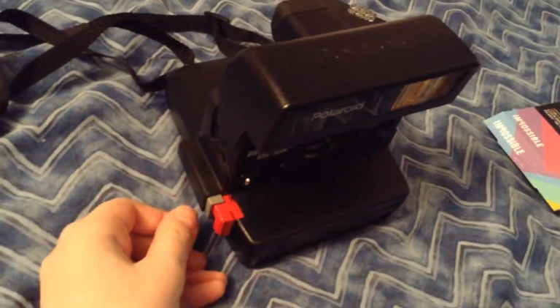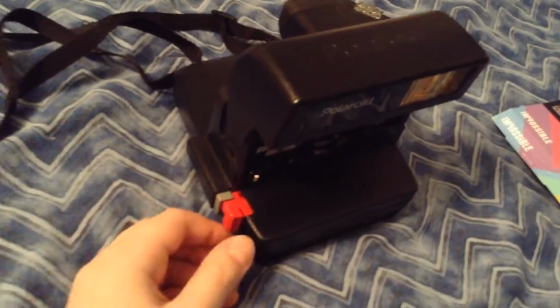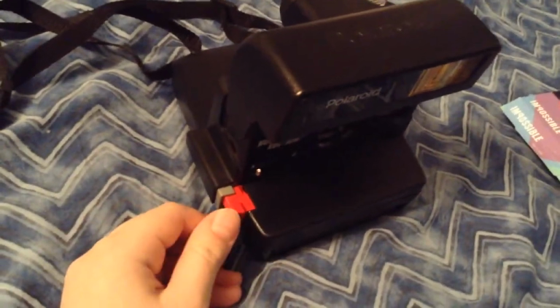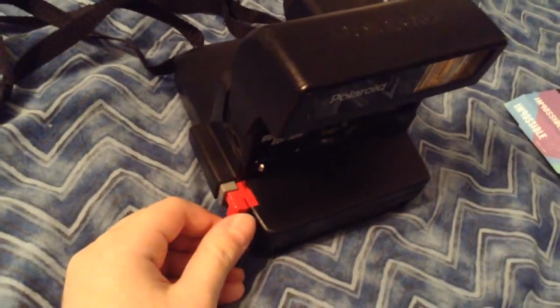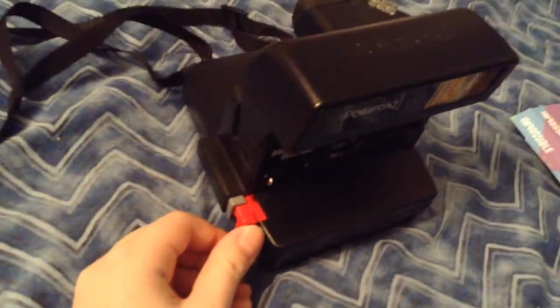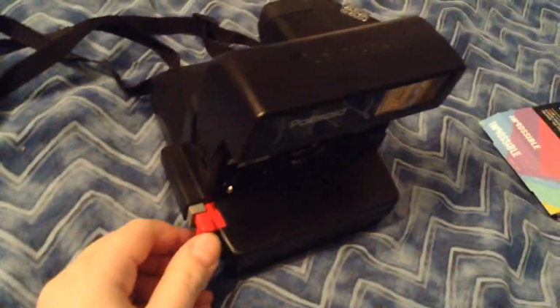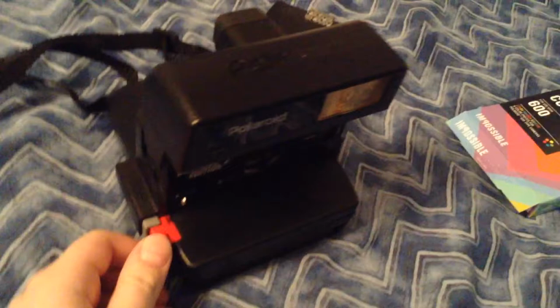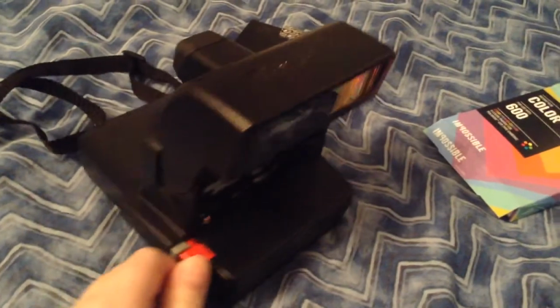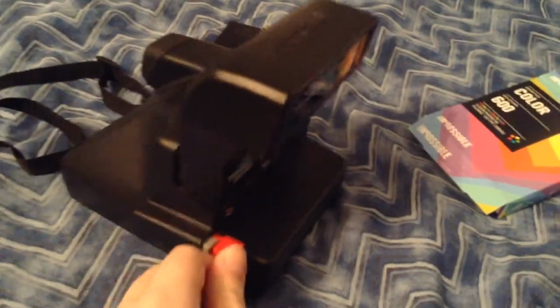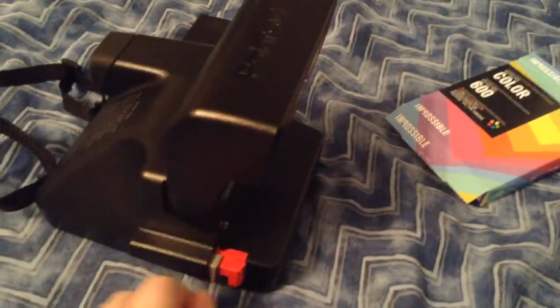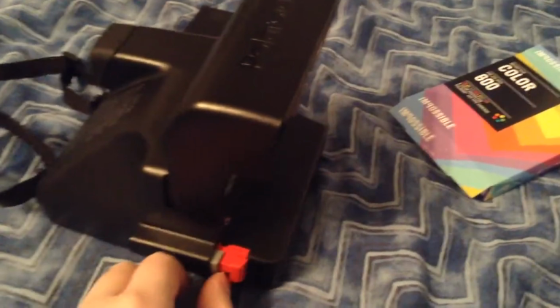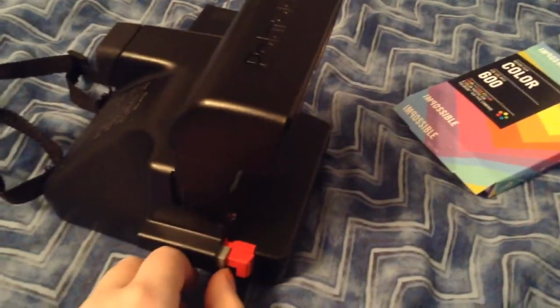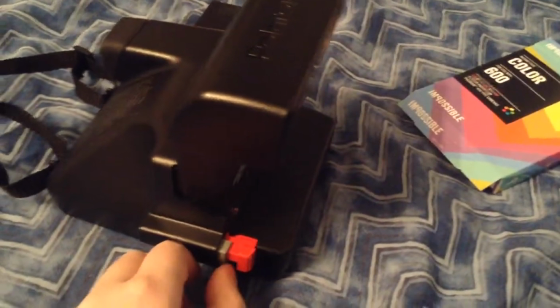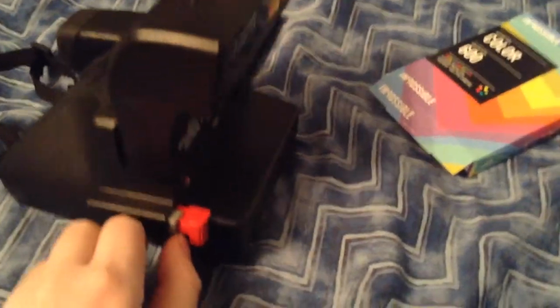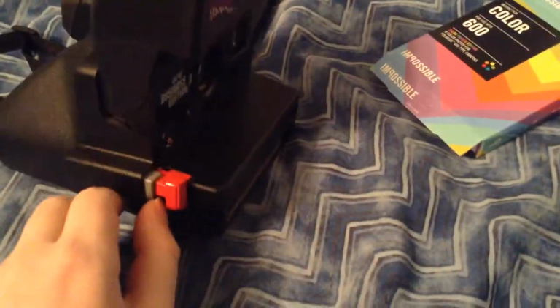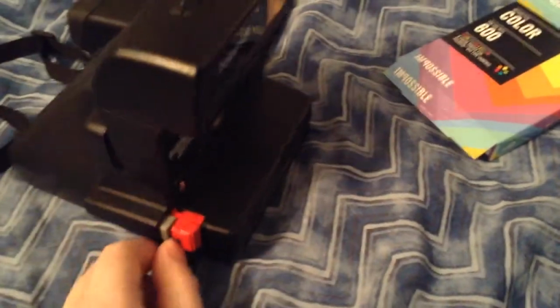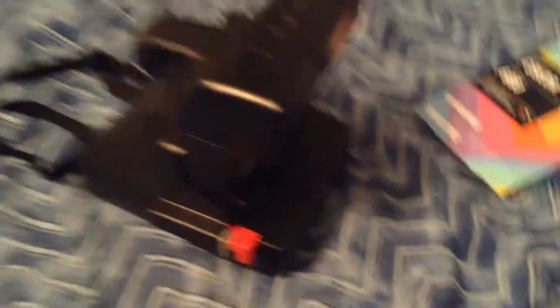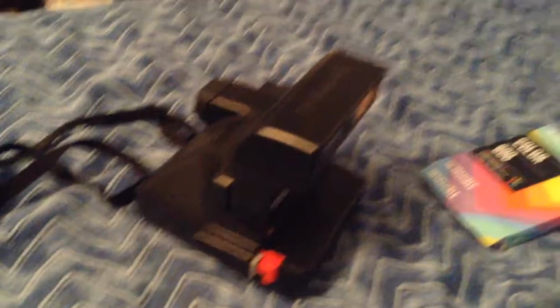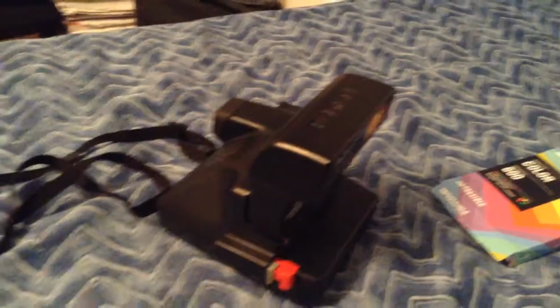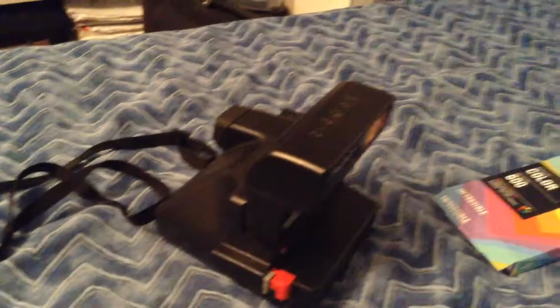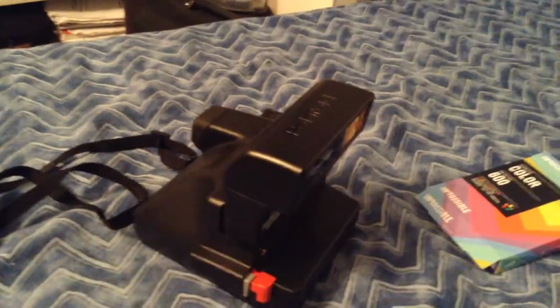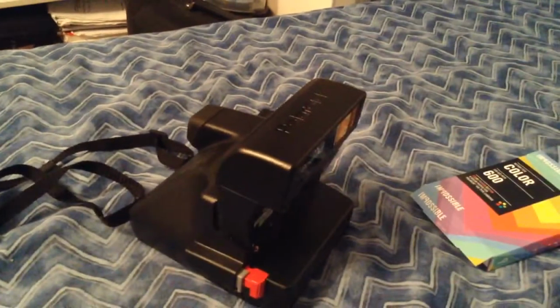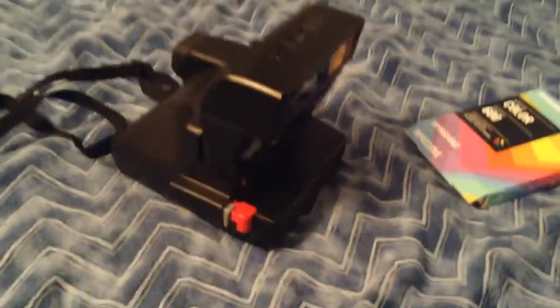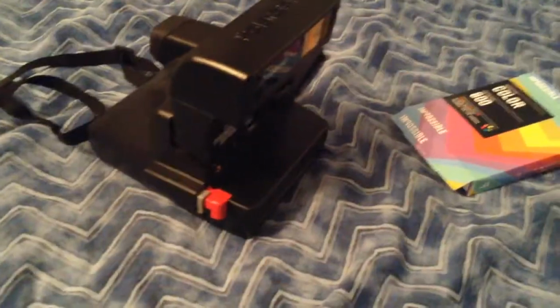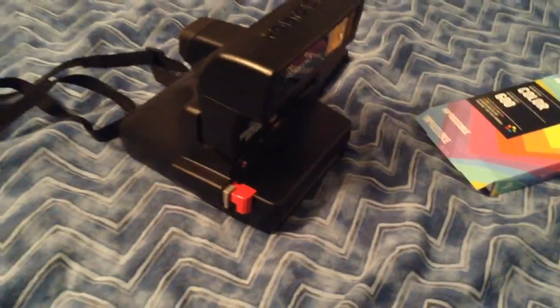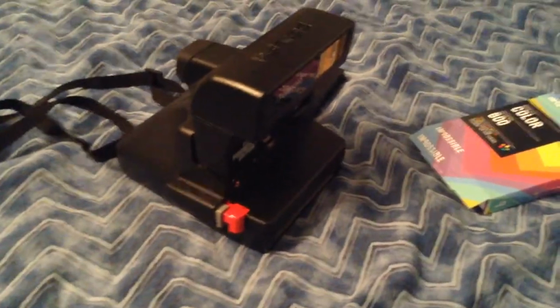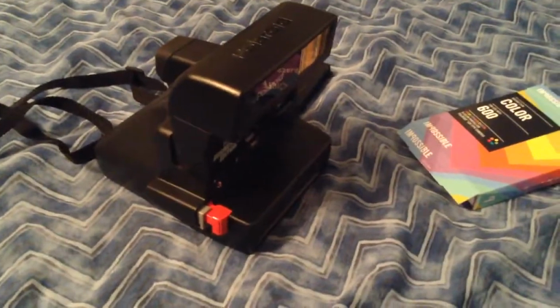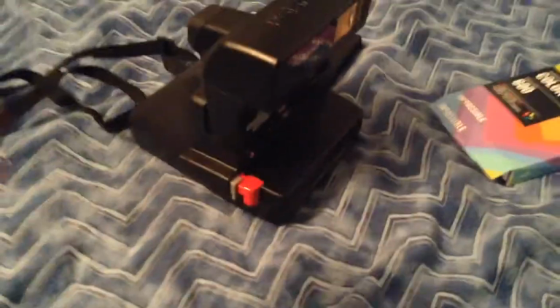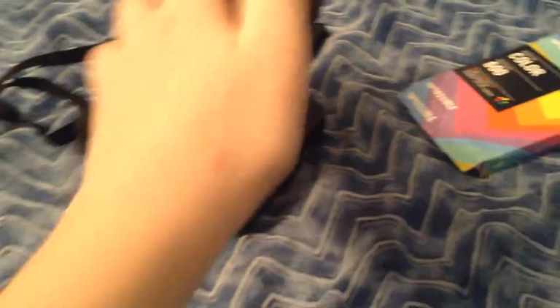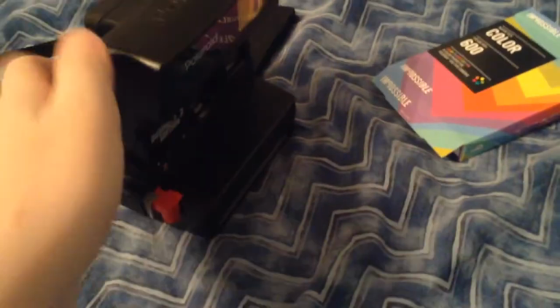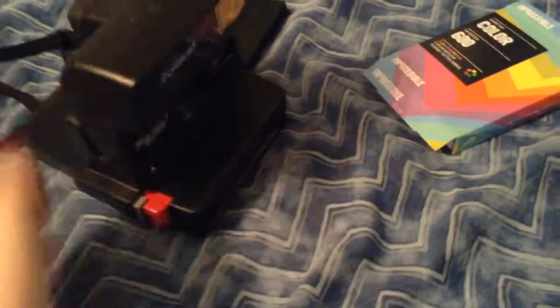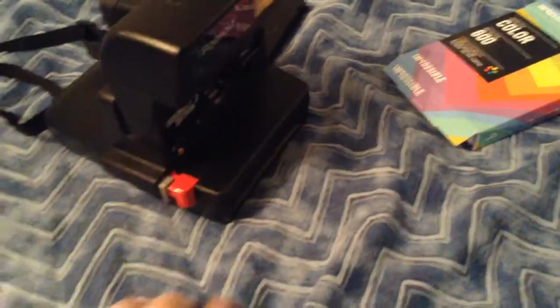You hold this button all the way down to take a picture. You push this button to activate the flash, and this button is the flash override button, which means you can take pictures without flash — outside through a window or something.